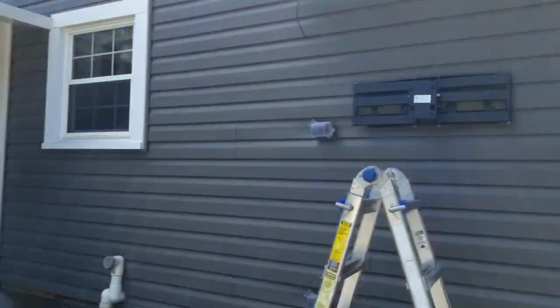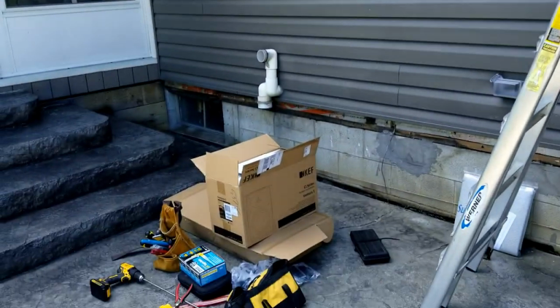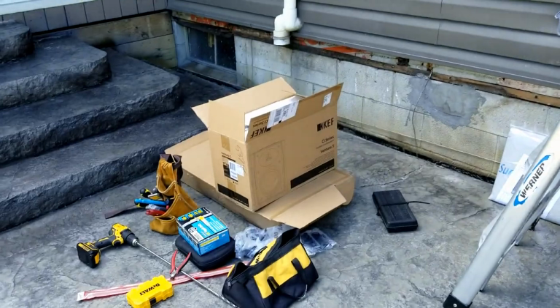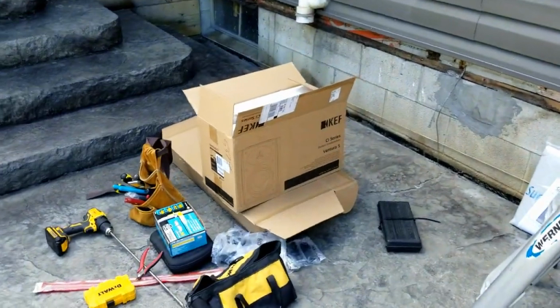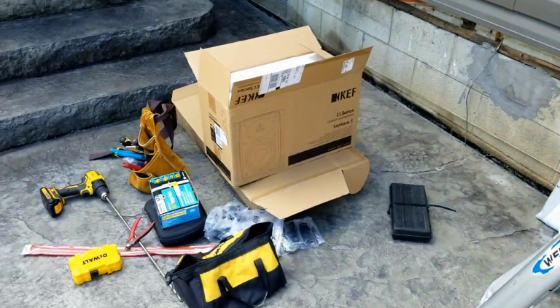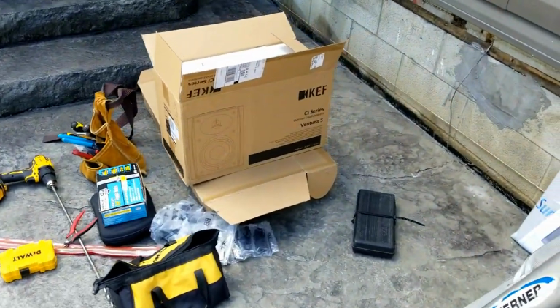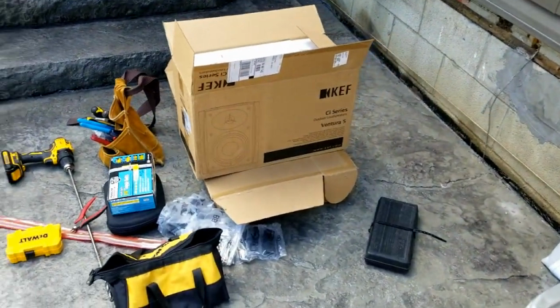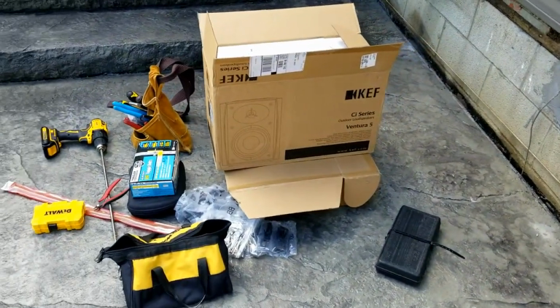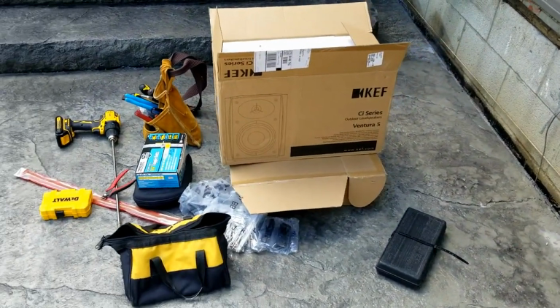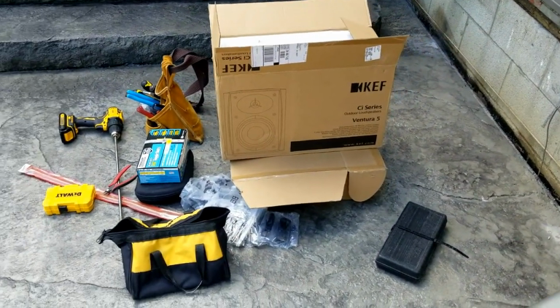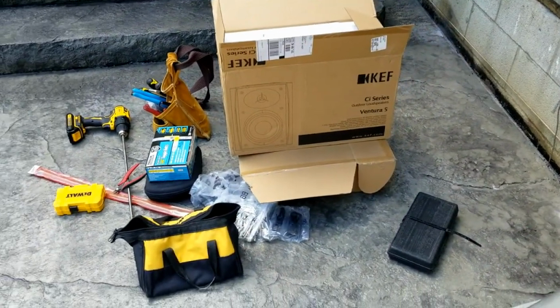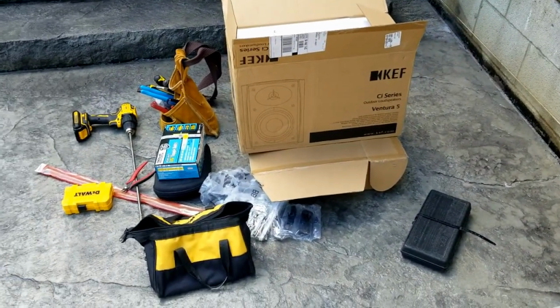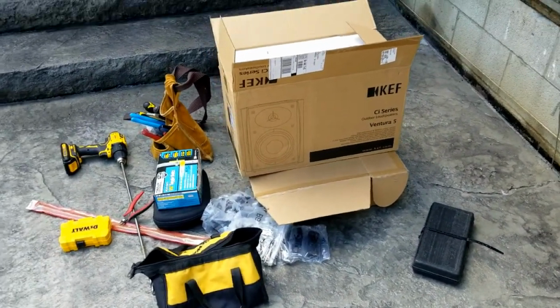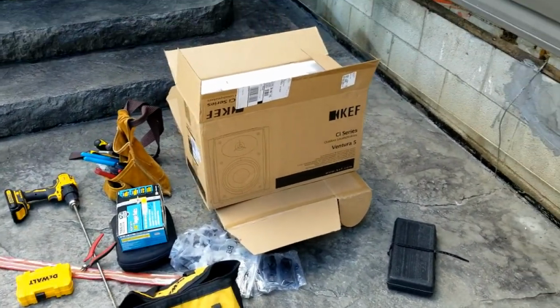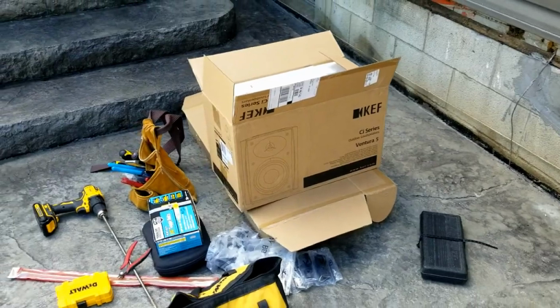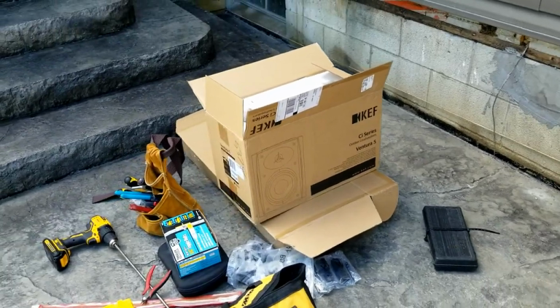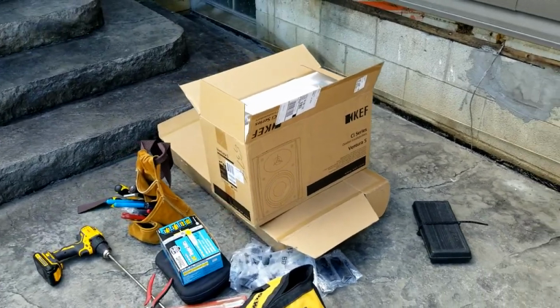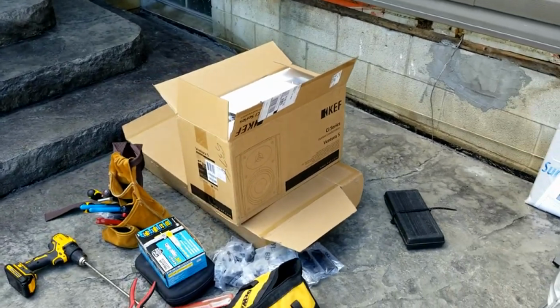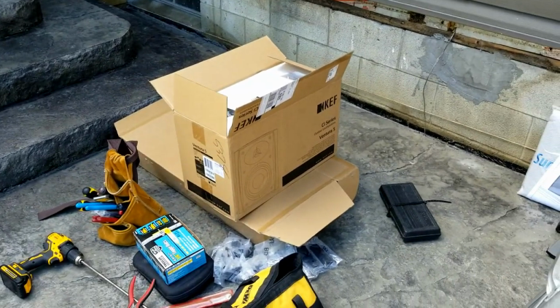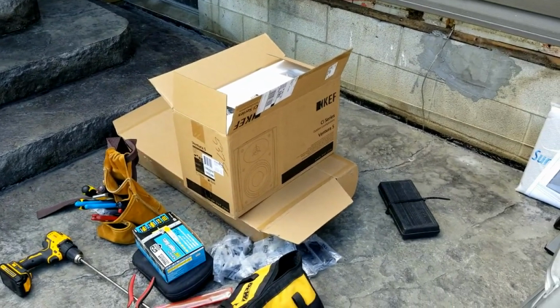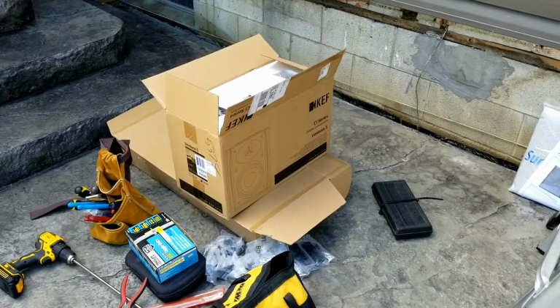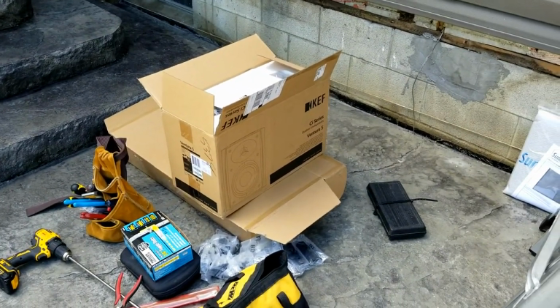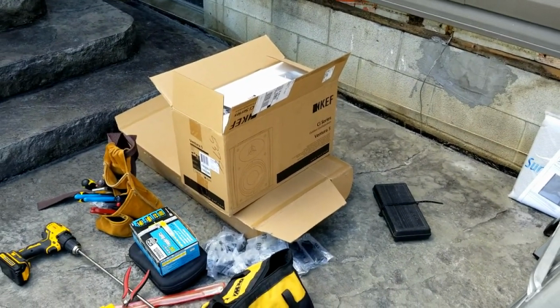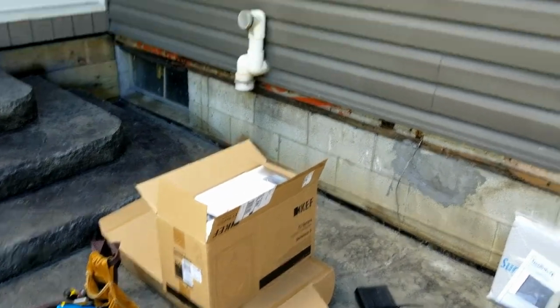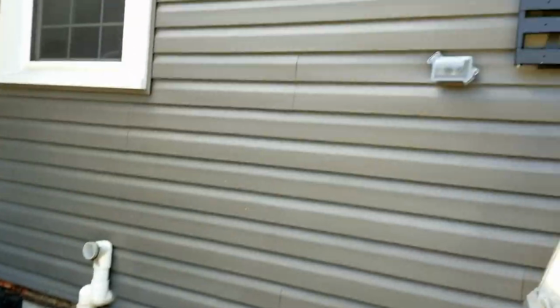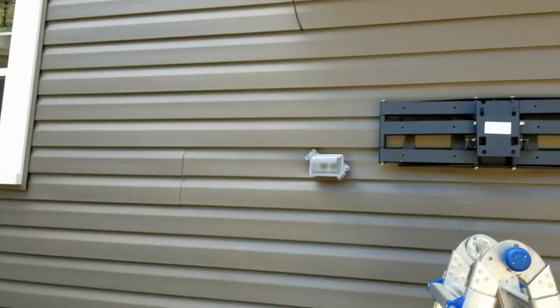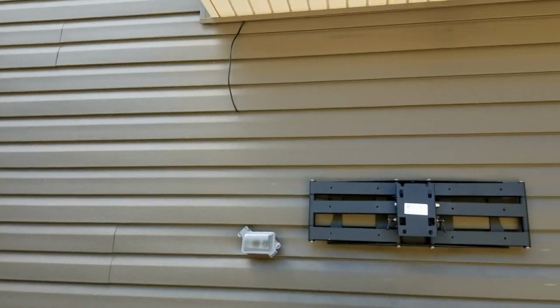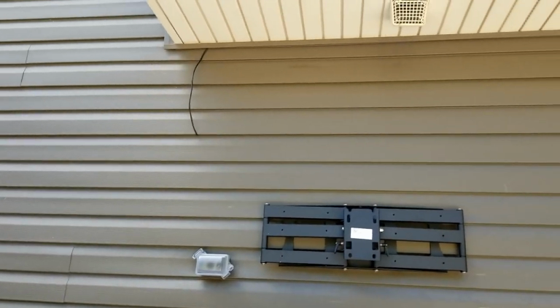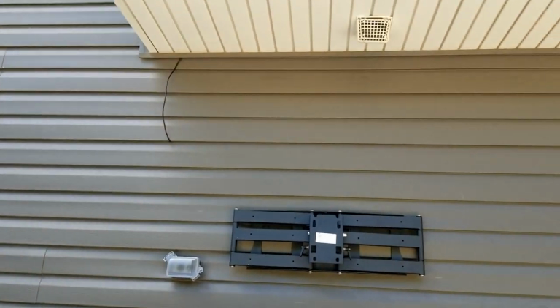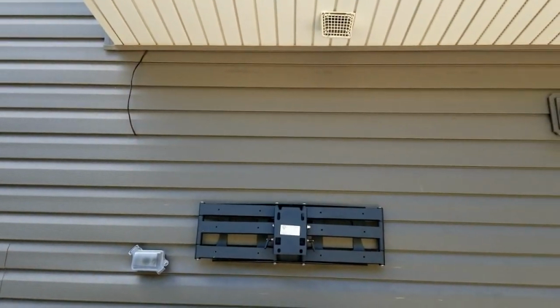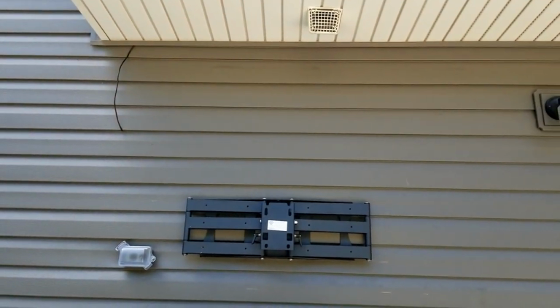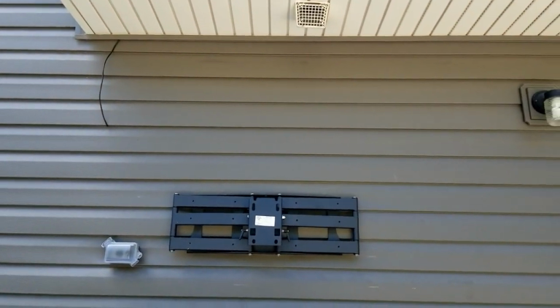We're going to use KEF Outdoor Series Ventura 5s in black — outstanding speaker. That's what we'll have mounted here. Just wanted to give you this update. We'll get those mounted and keep you up to date as we move along.